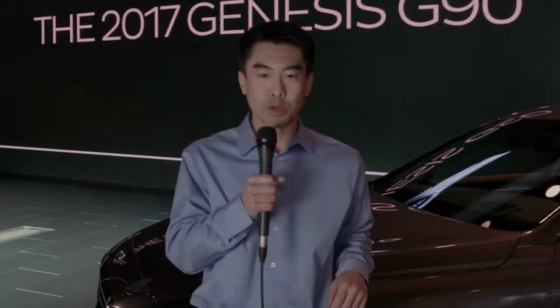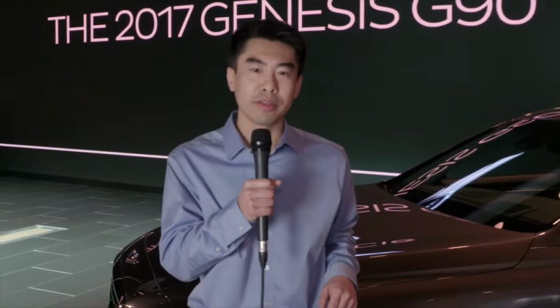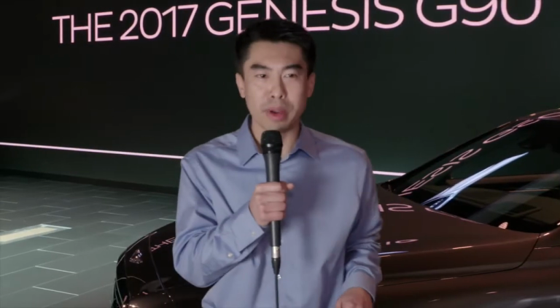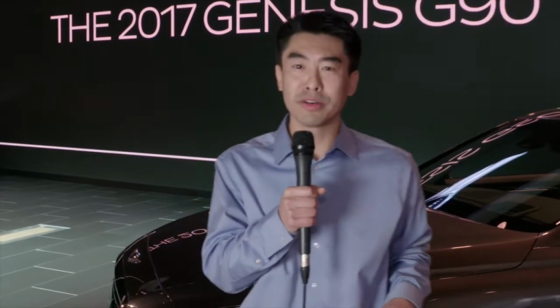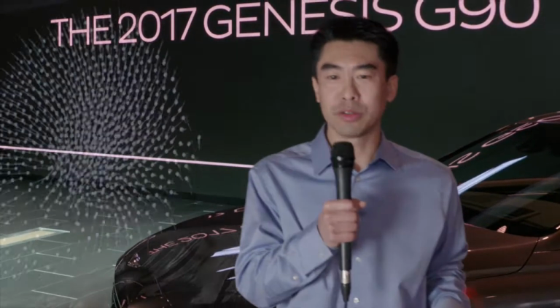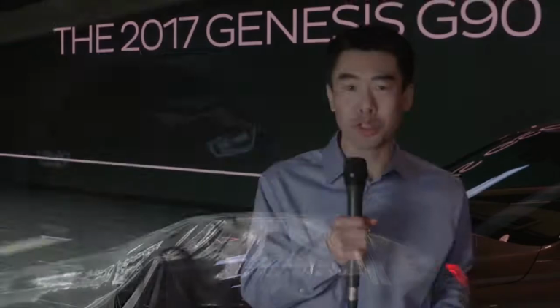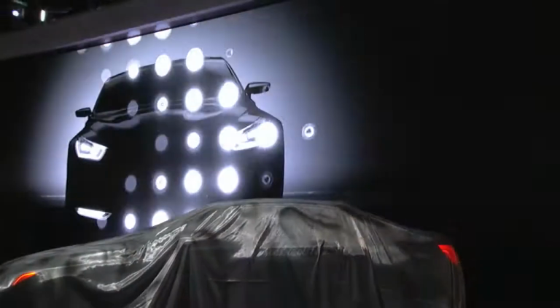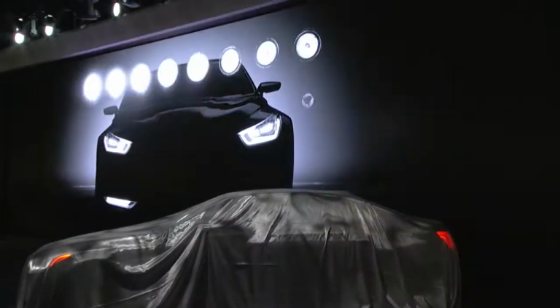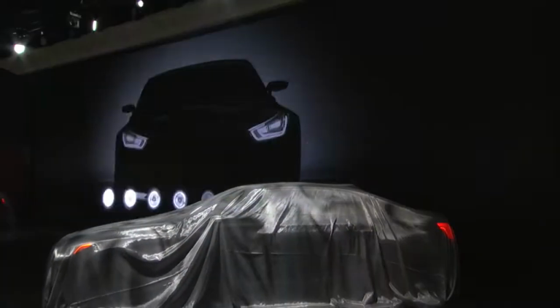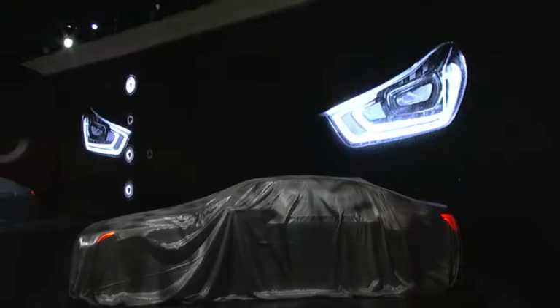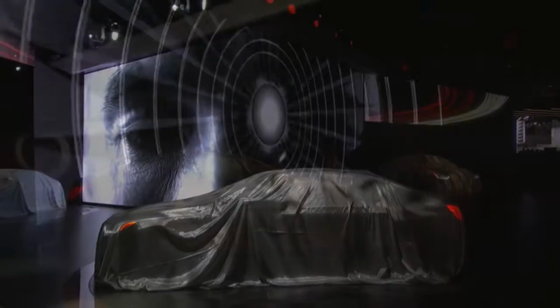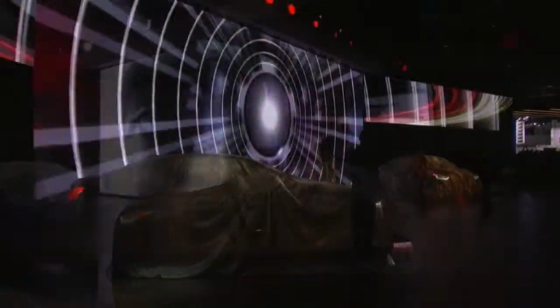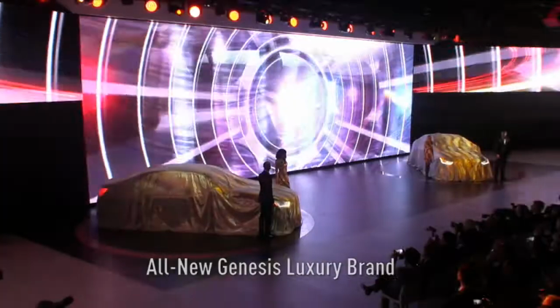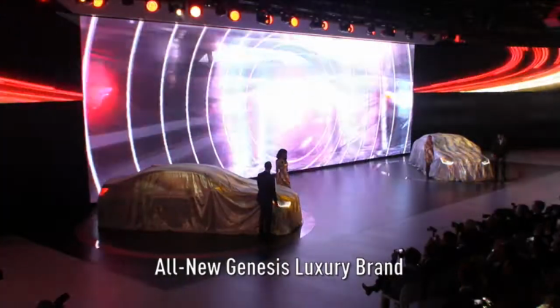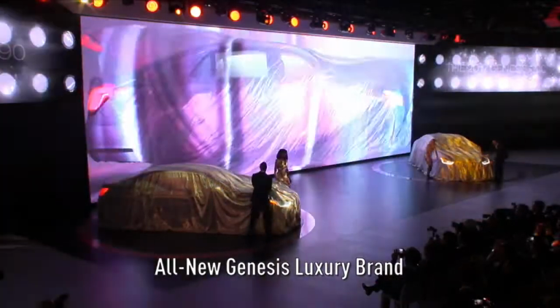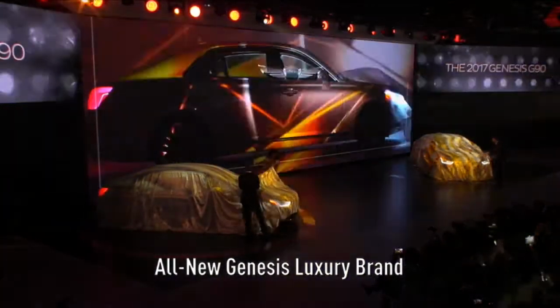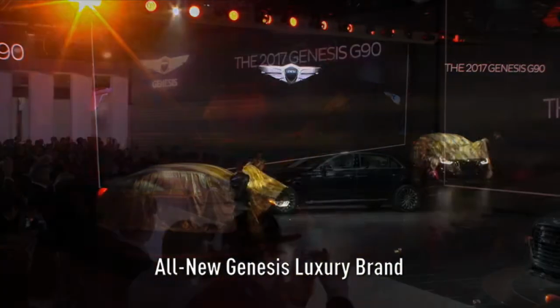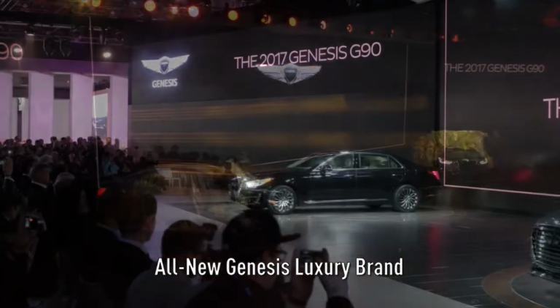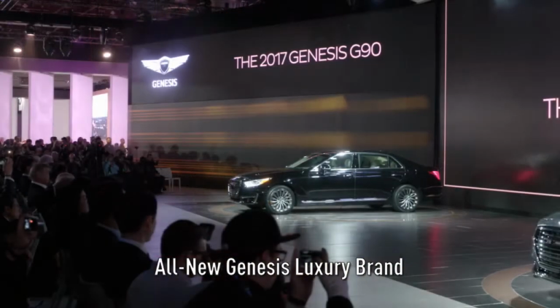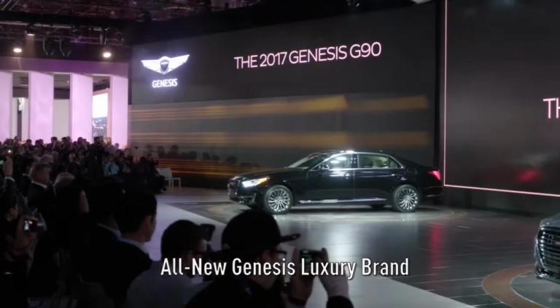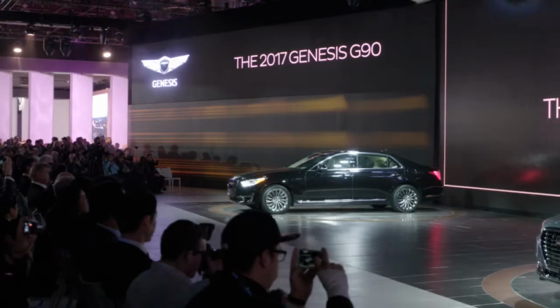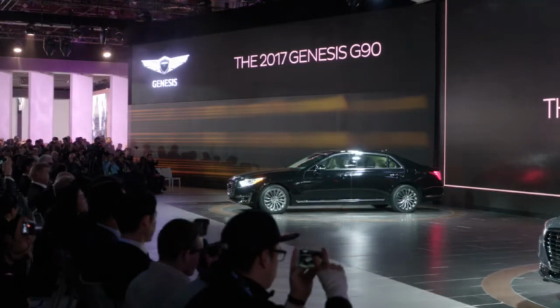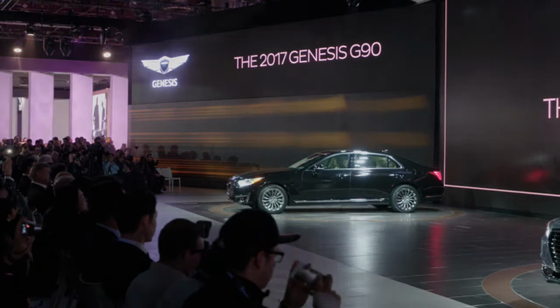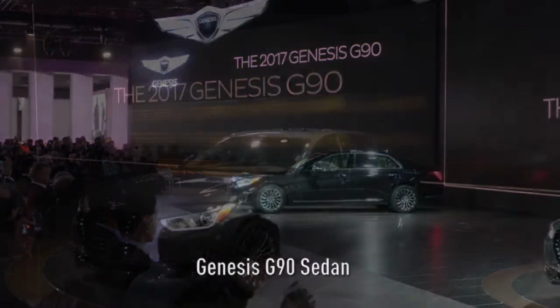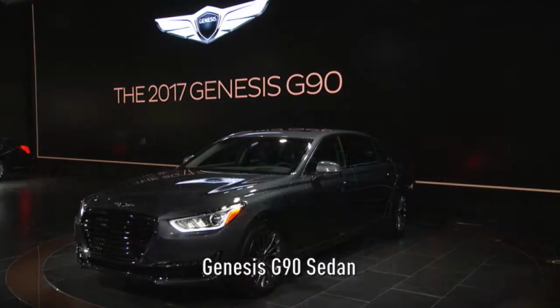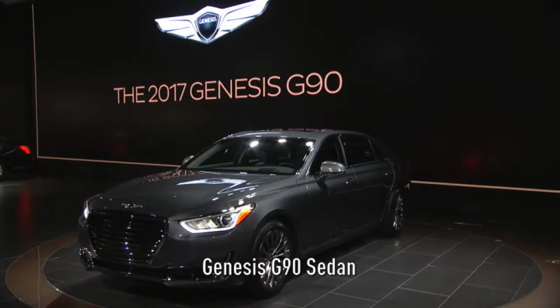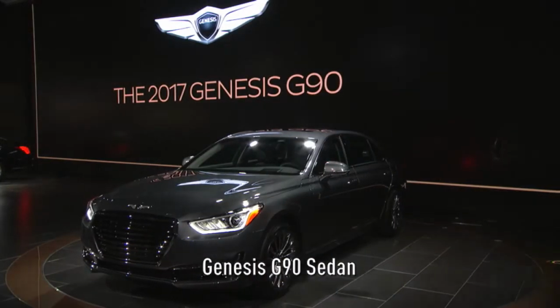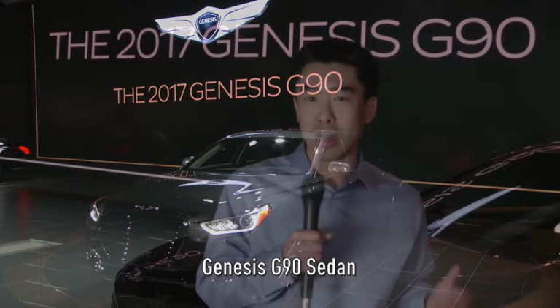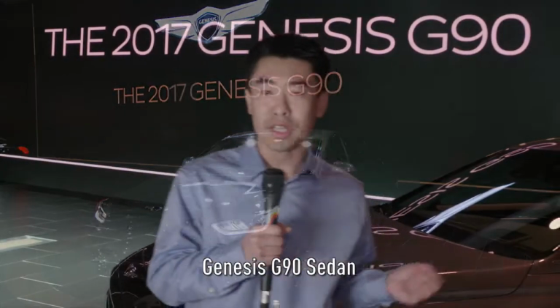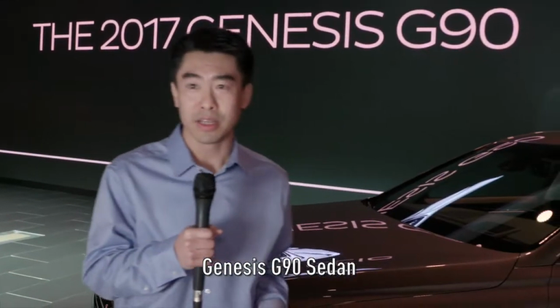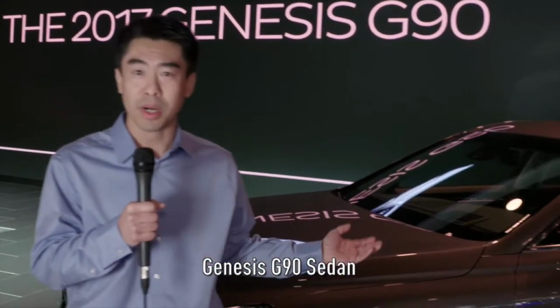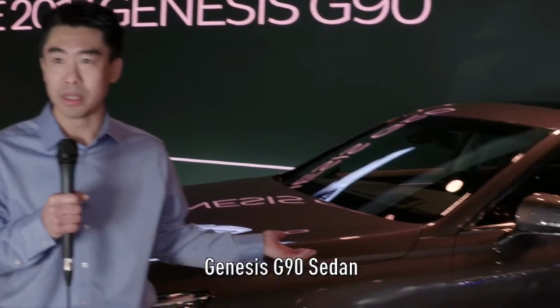We're here at the North American International Auto Show in Detroit, and it's an exciting day for us today because not only are we launching the all-new Genesis luxury brand, we're also launching the flagship to that Genesis brand — the all-new G90 that you see behind me today.